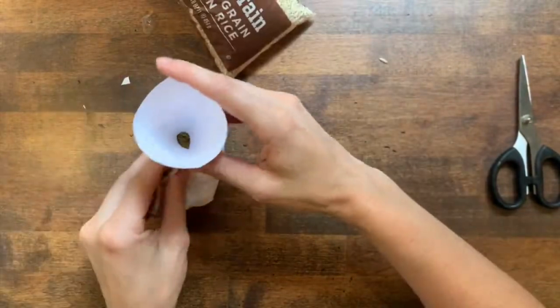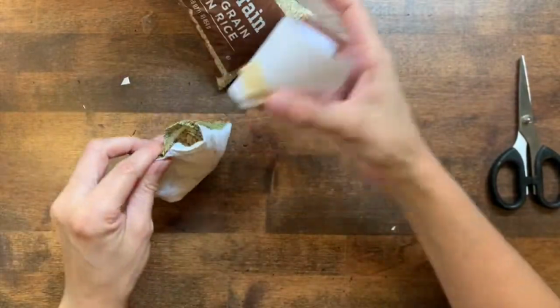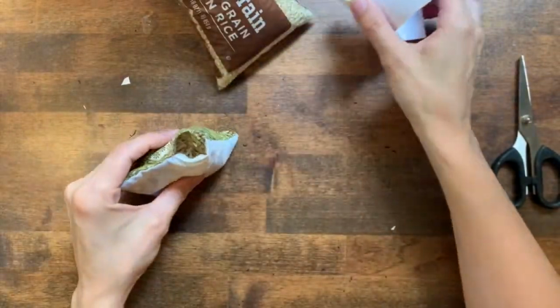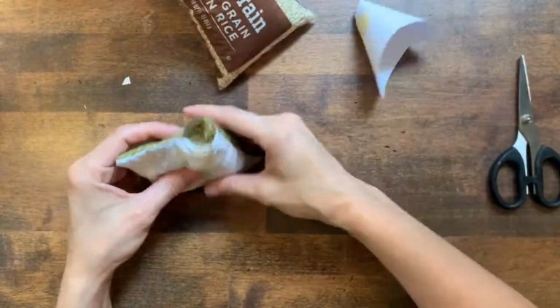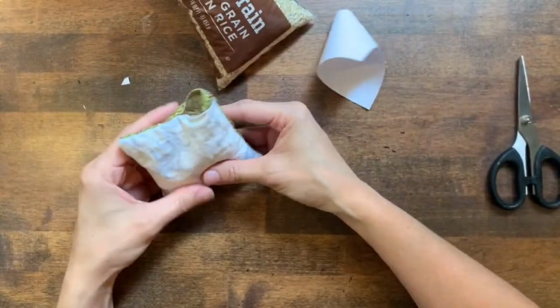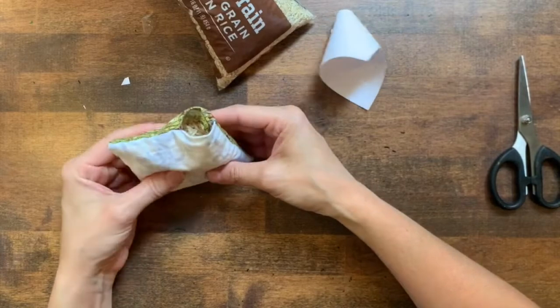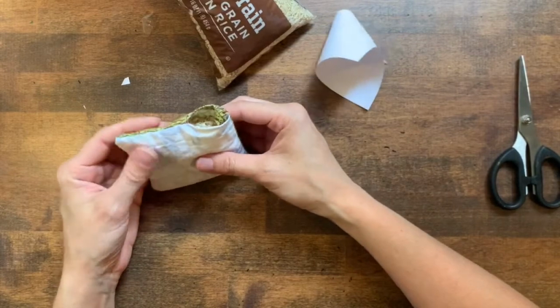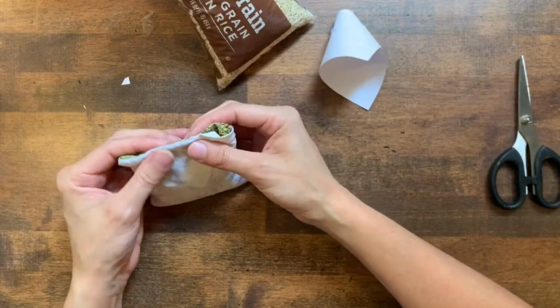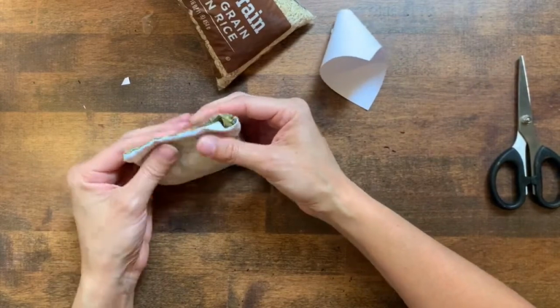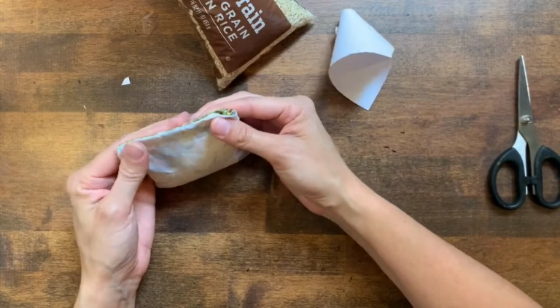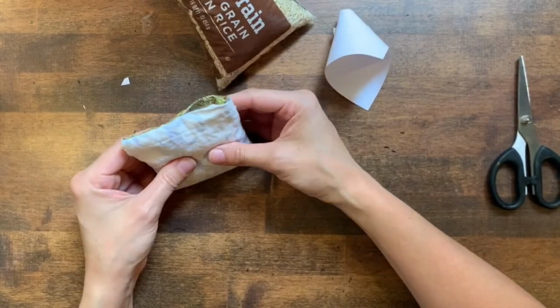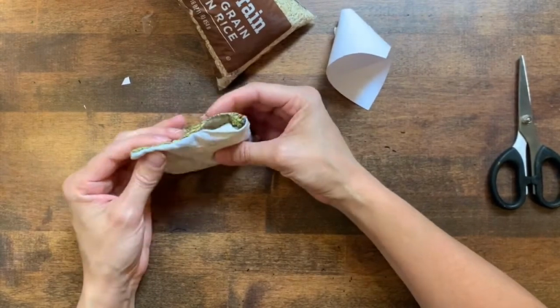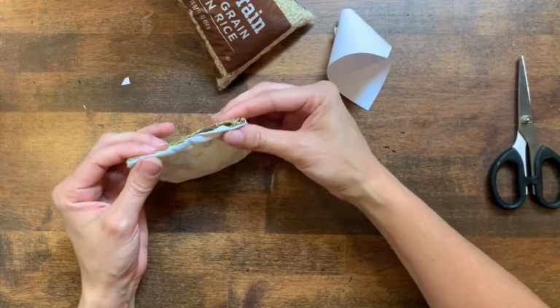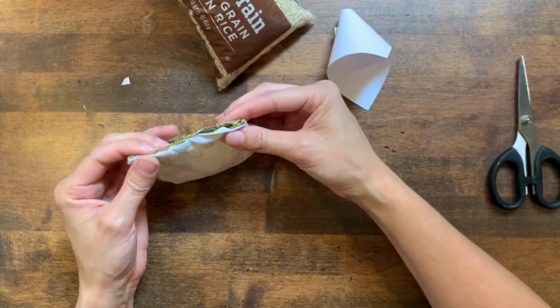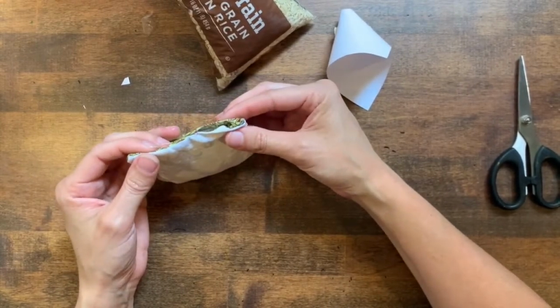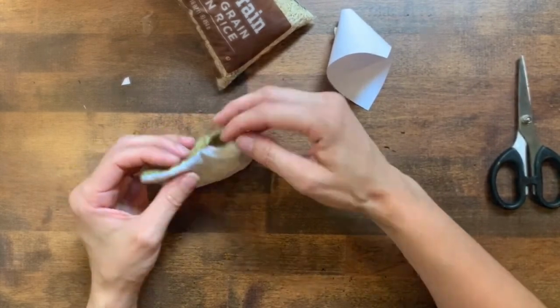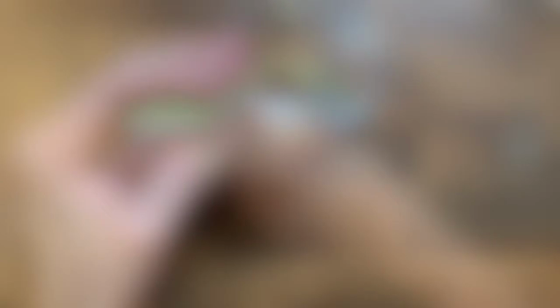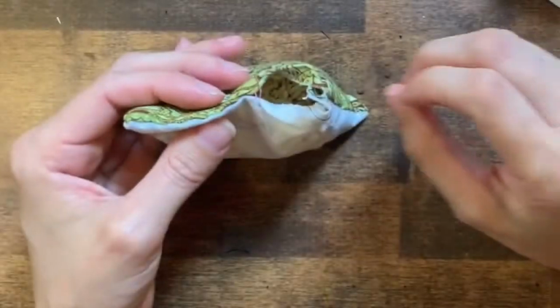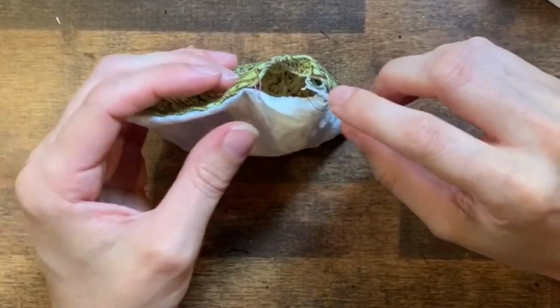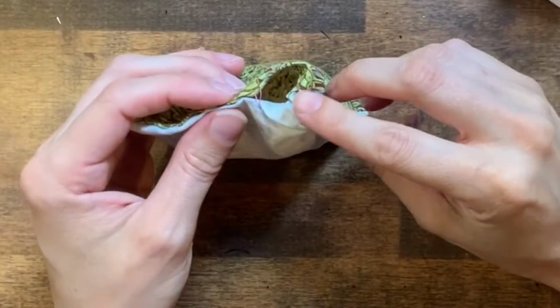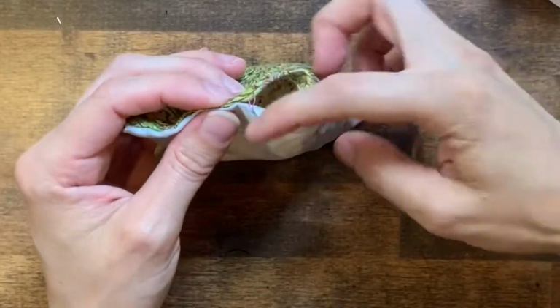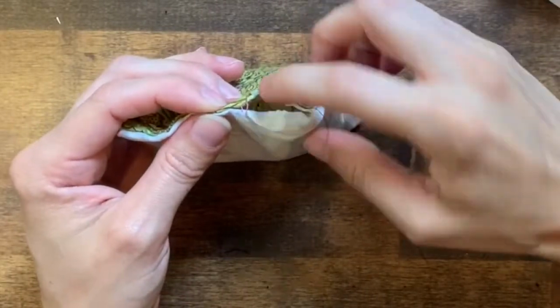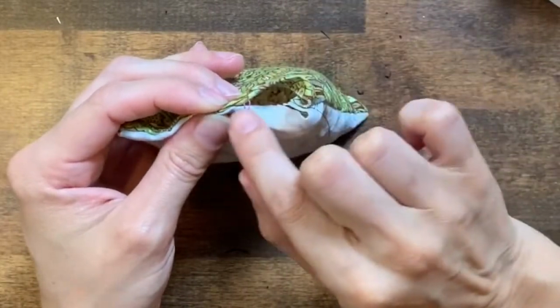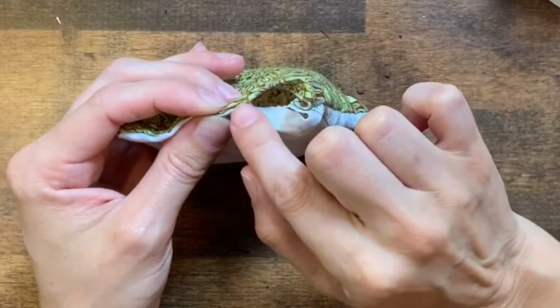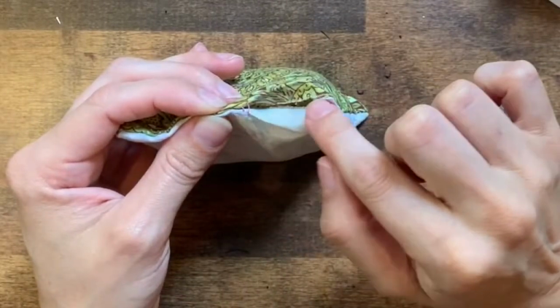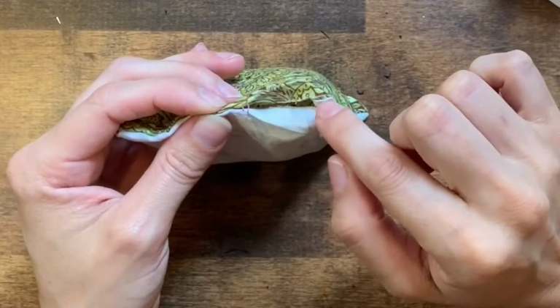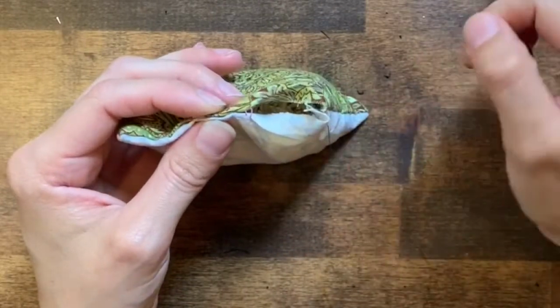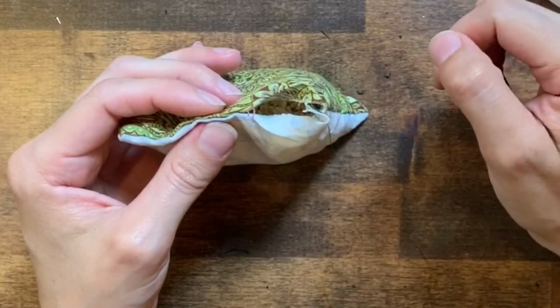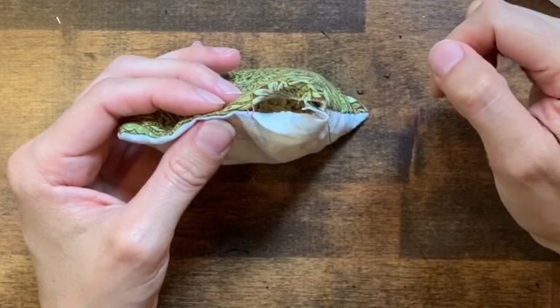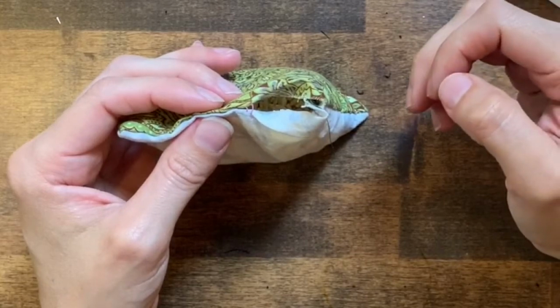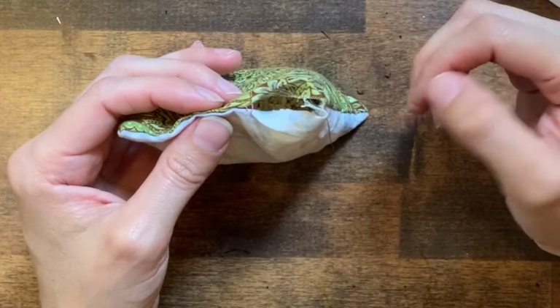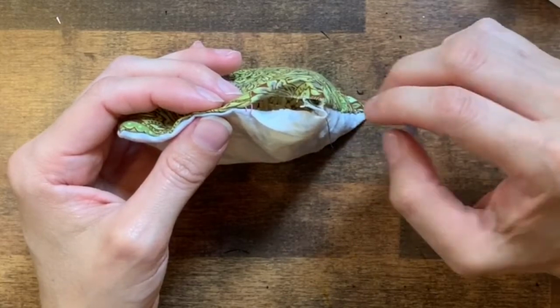Be careful that you don't overstuff your beanbag. You want there to be a little space at the top — it'll make it easier to sew. Now for the next step we want to sew this opening closed and we want to try to hide our stitches as much as possible.